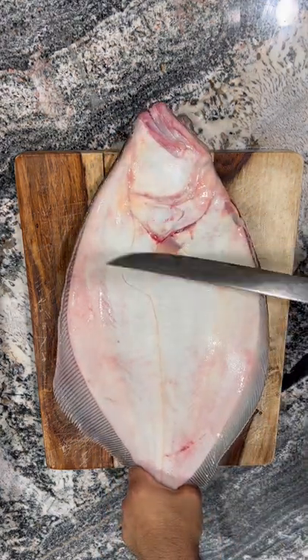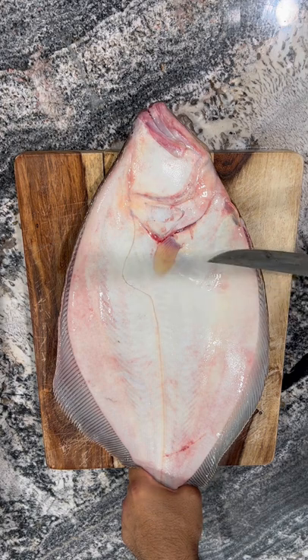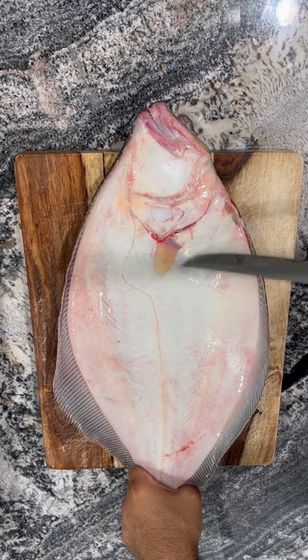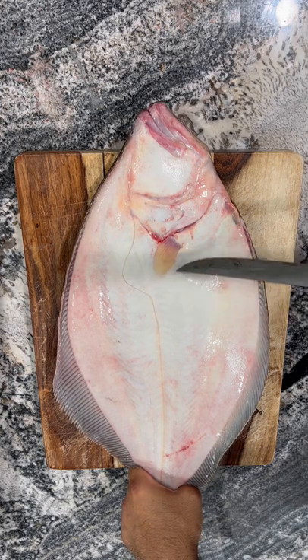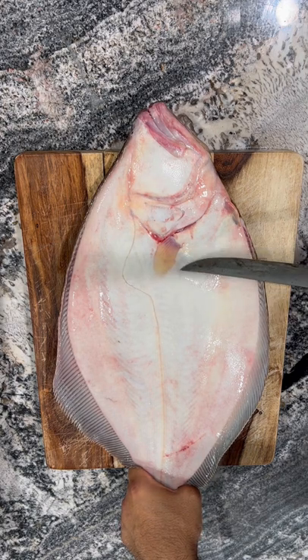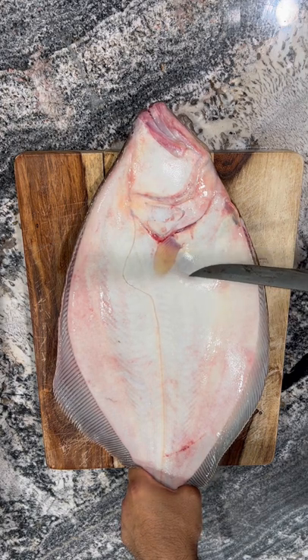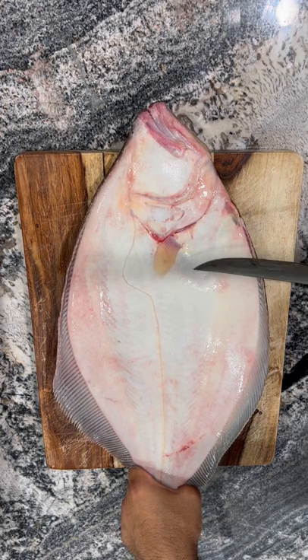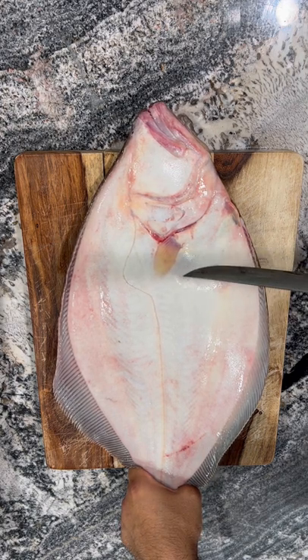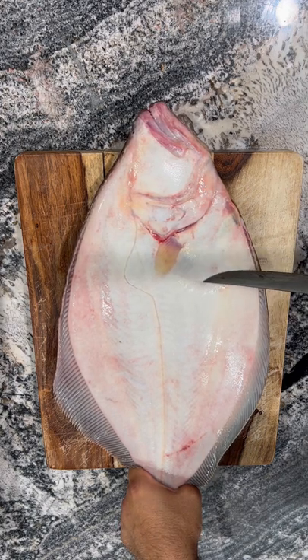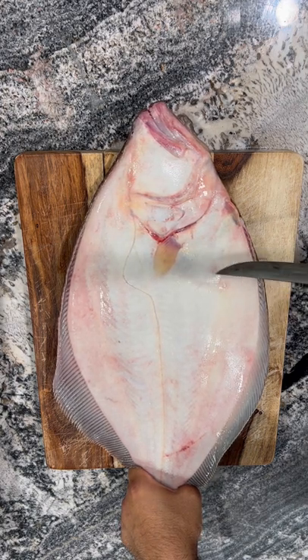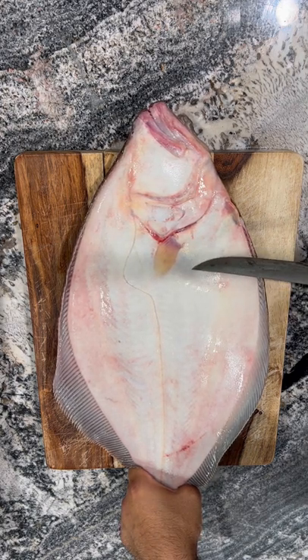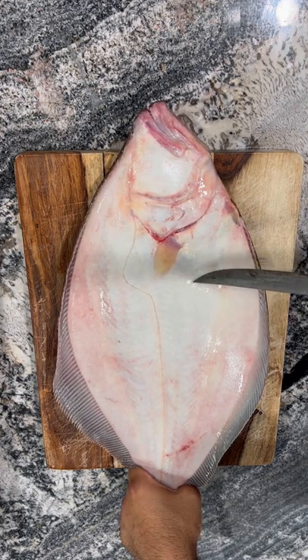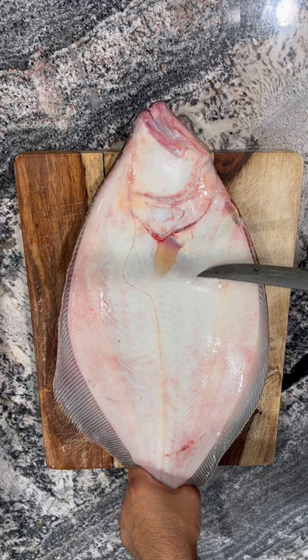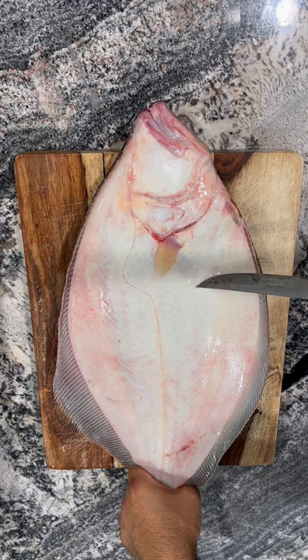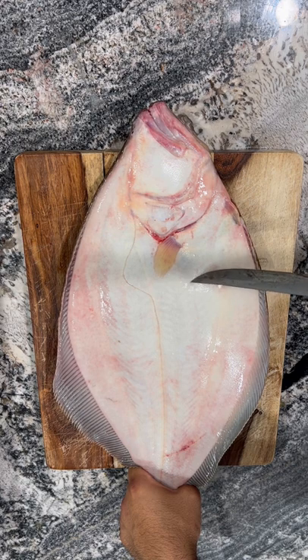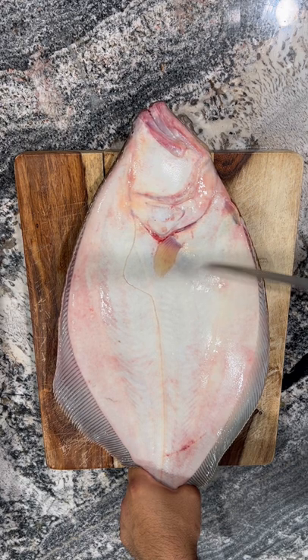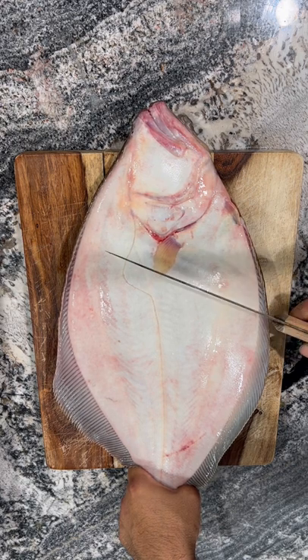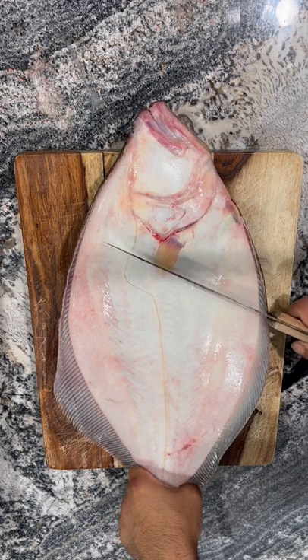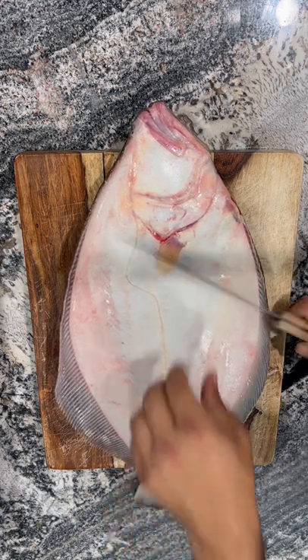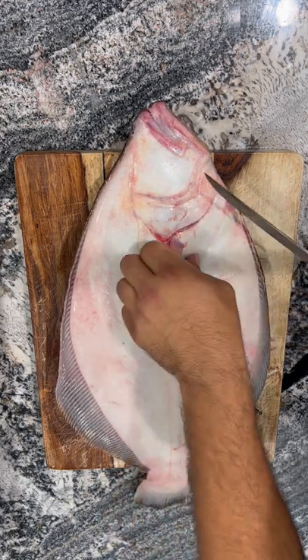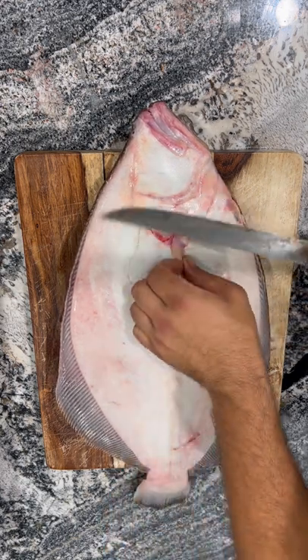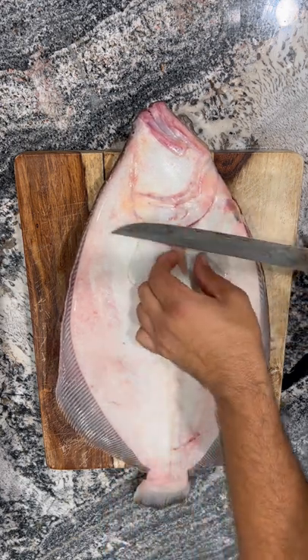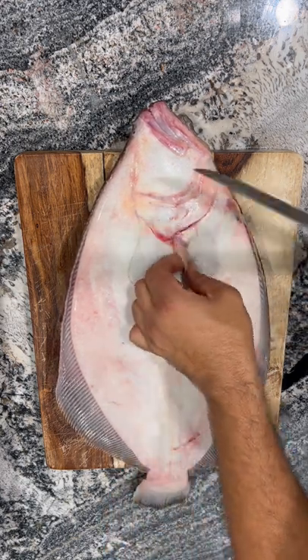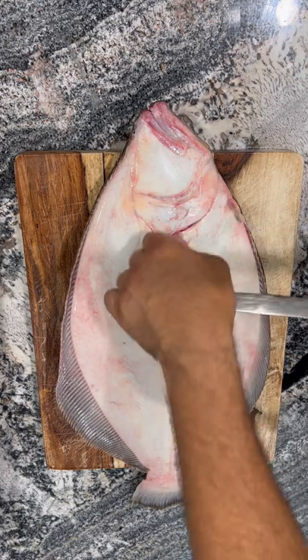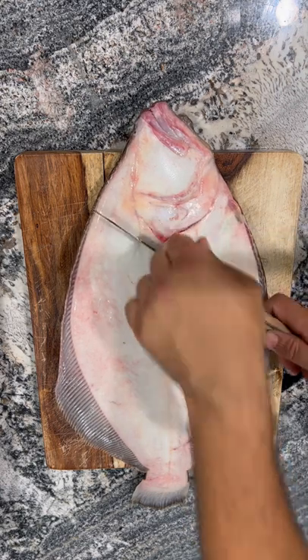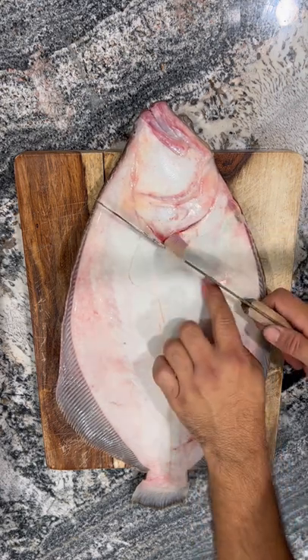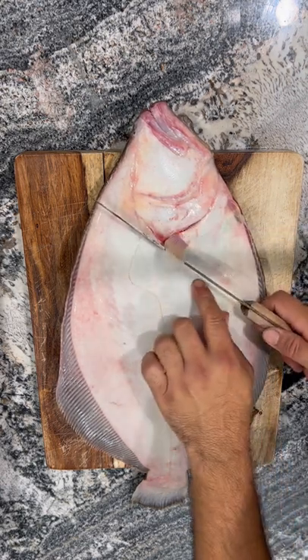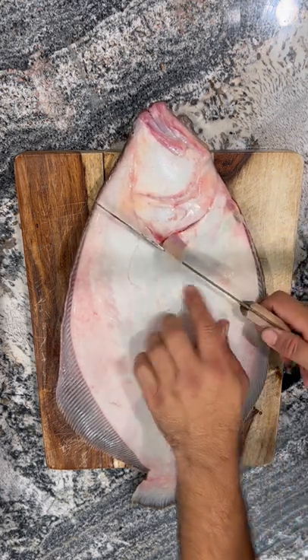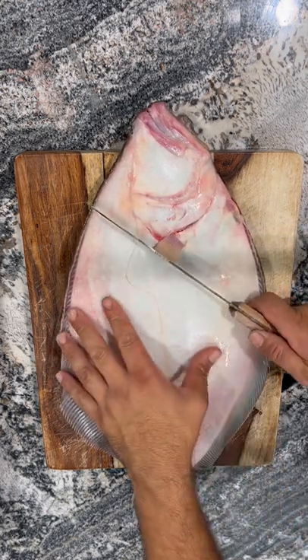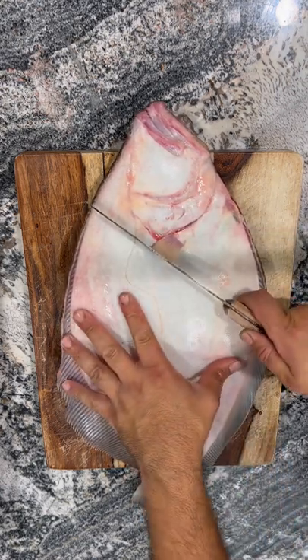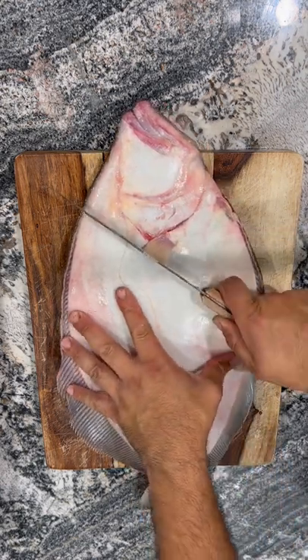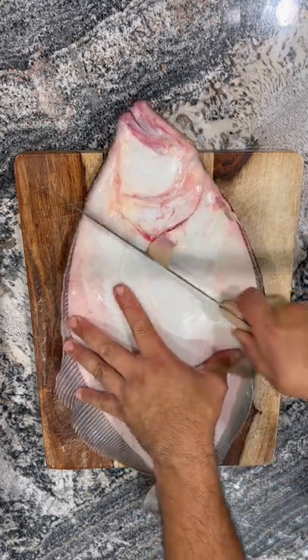The belly is on the bottom here, so you're gonna find this little belly indent right where the belly ends and the ribs start. Put your knife to it and try to save all the shoulder meat up here. You're gonna follow this line and come down.